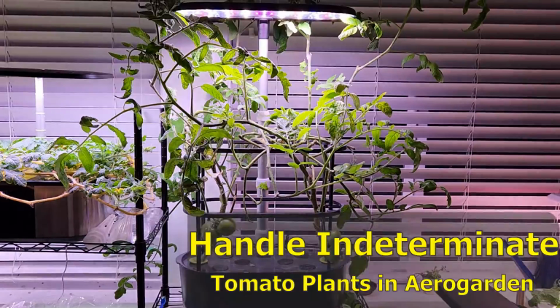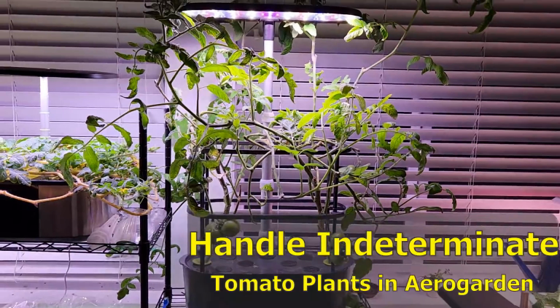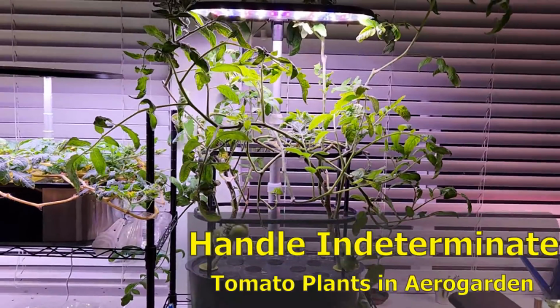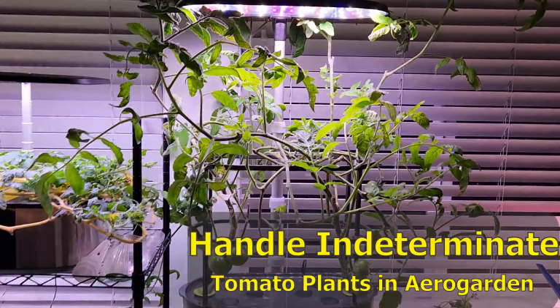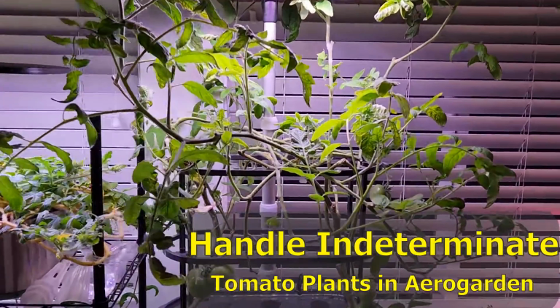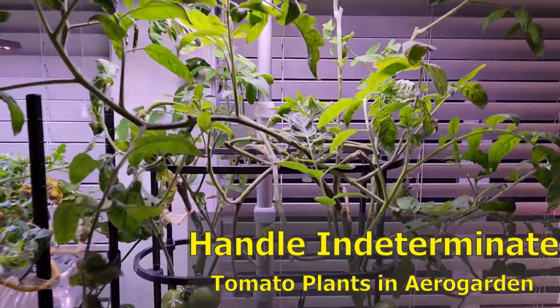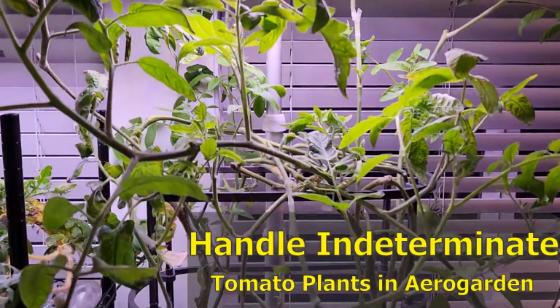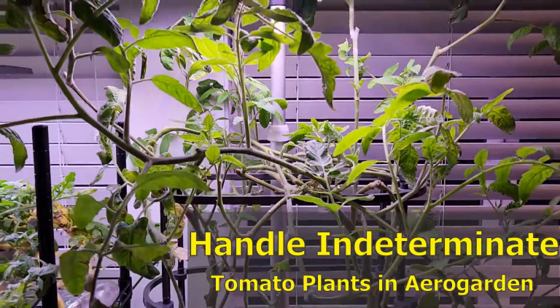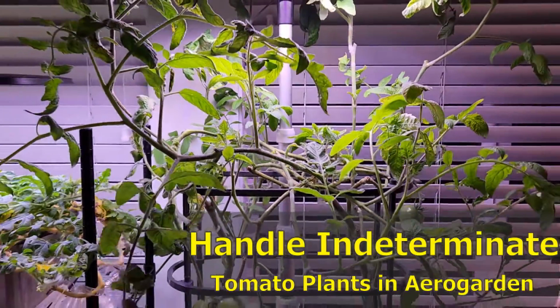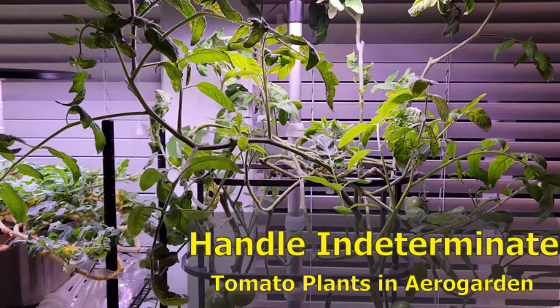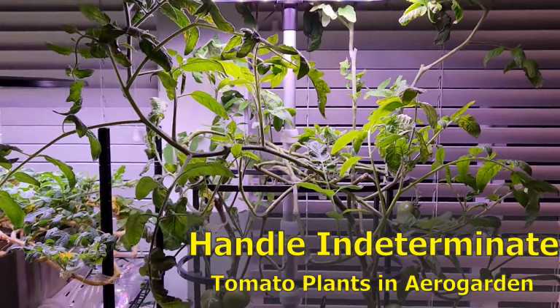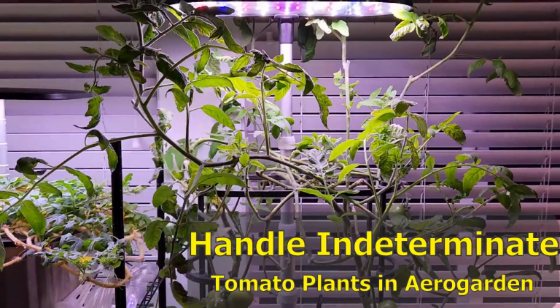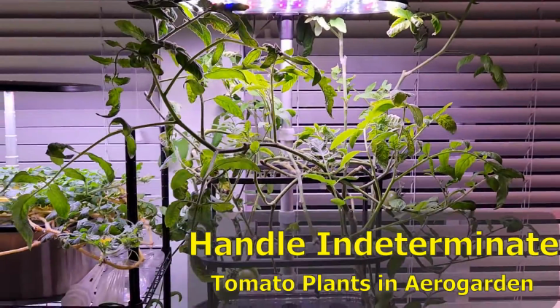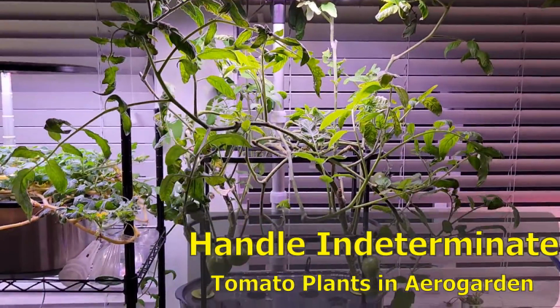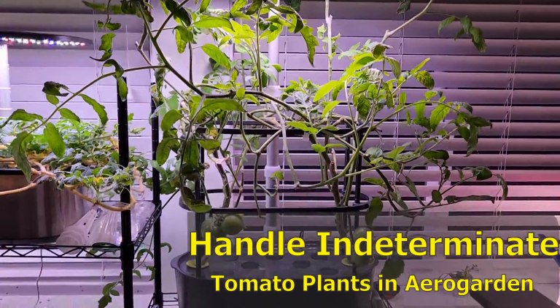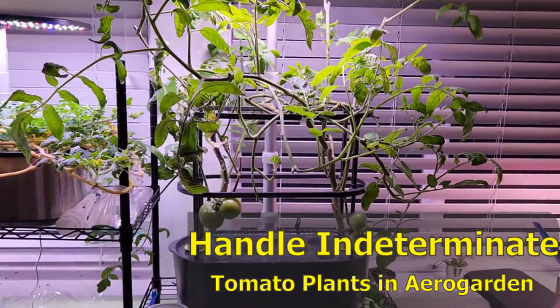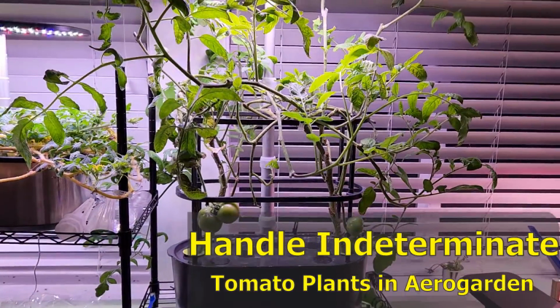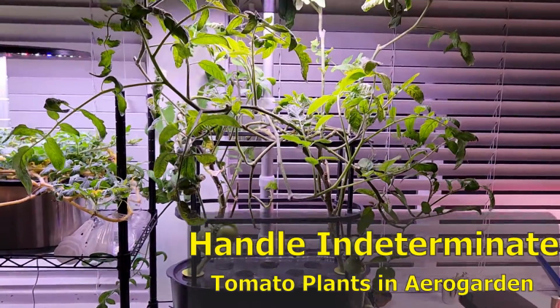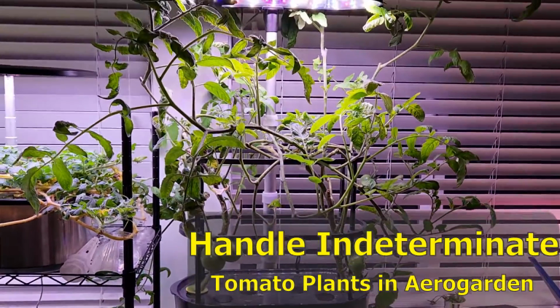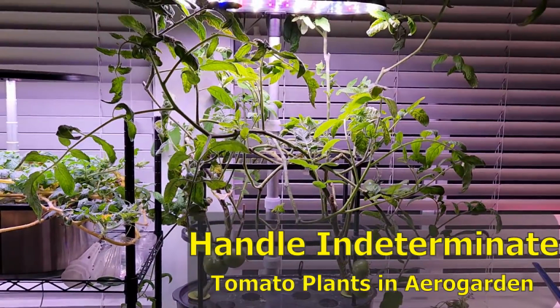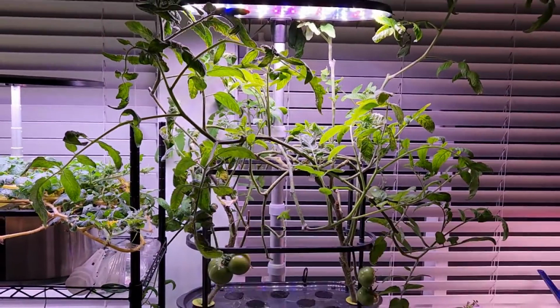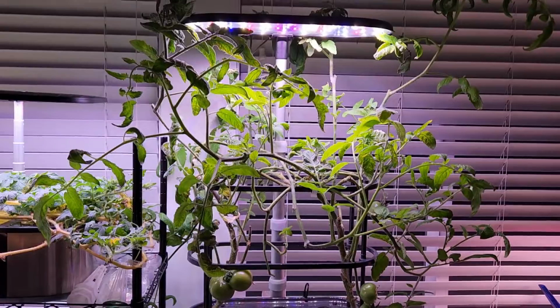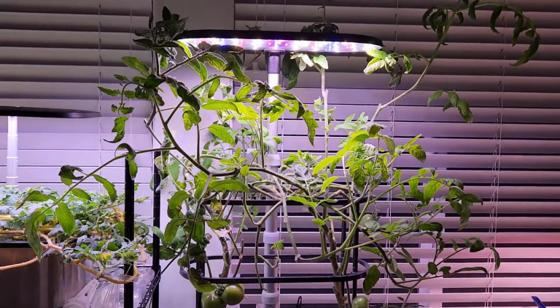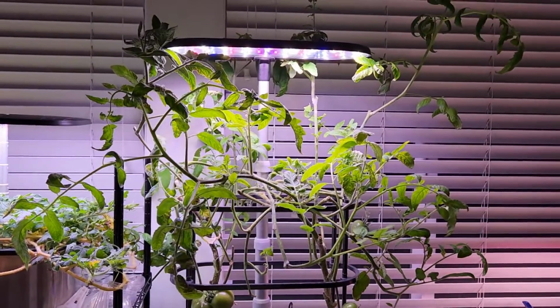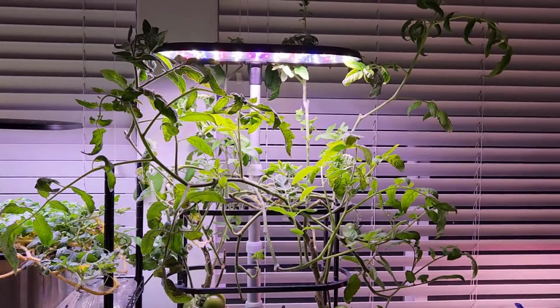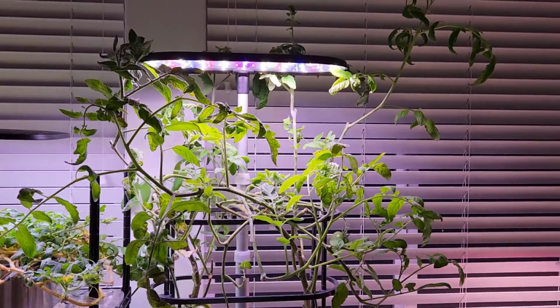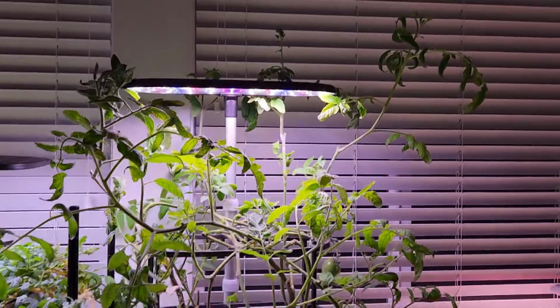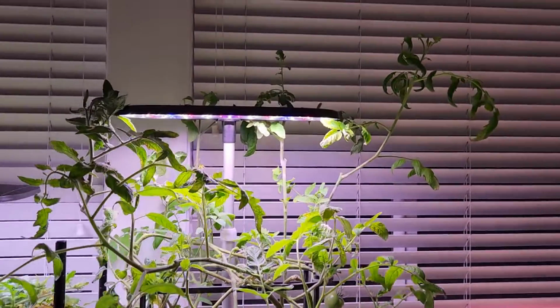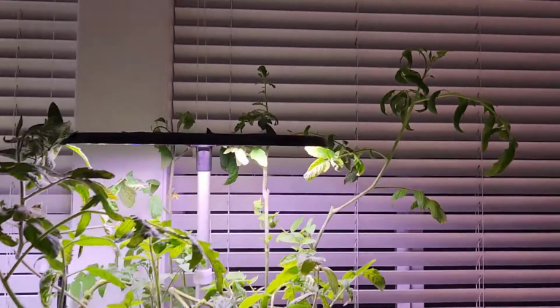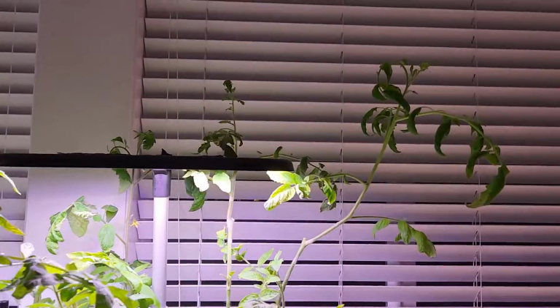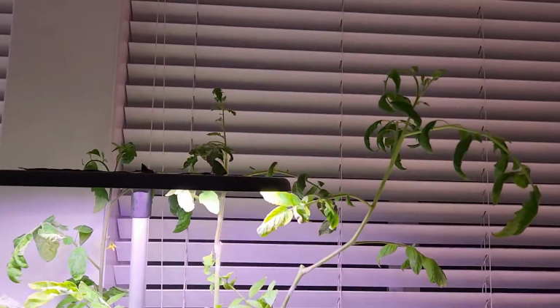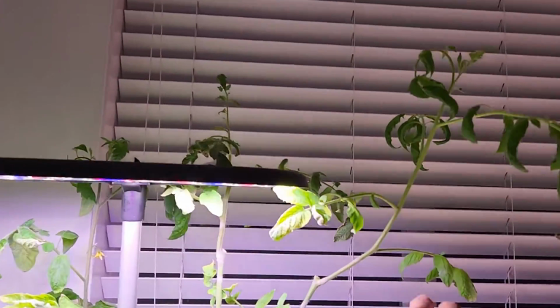I have these 225-day-old Early Gold tomato plants growing in this AeroGarden Bounty. I've trimmed these plants many times but they are continuously growing.